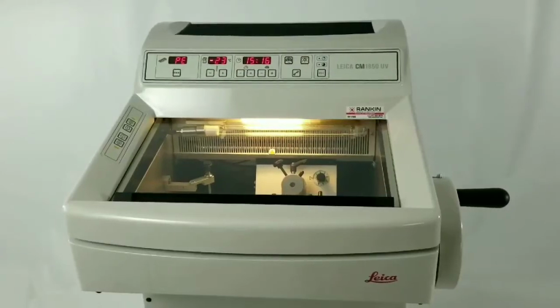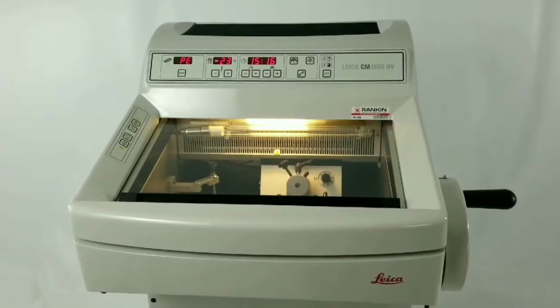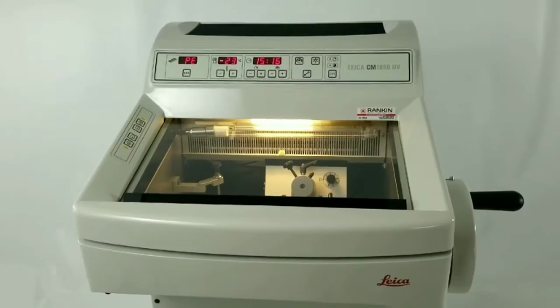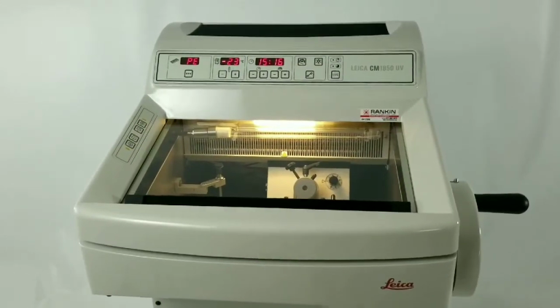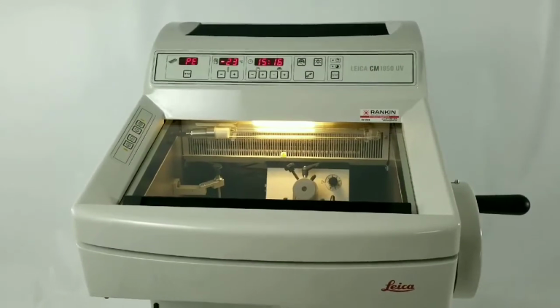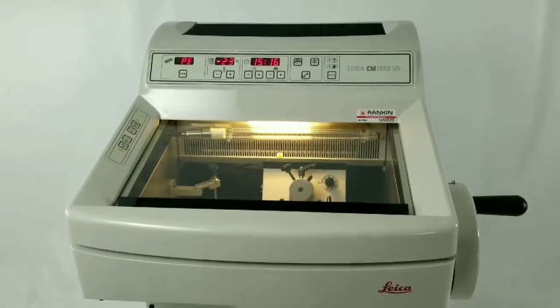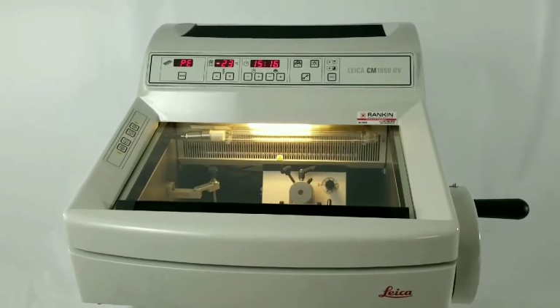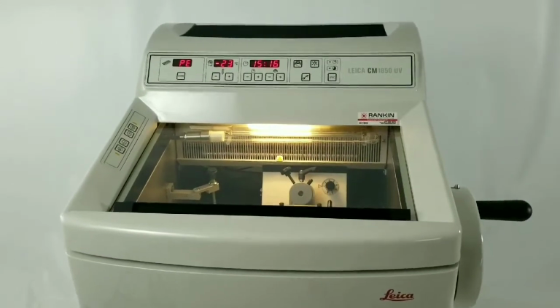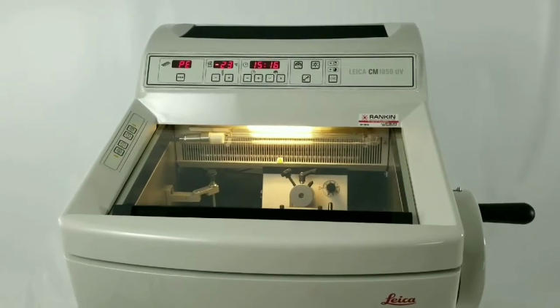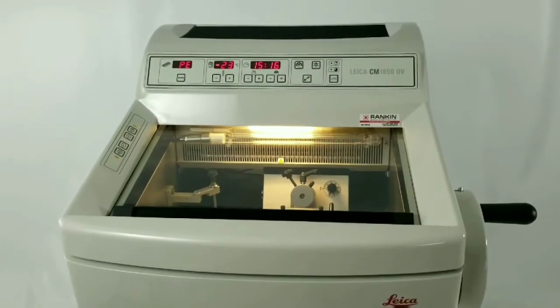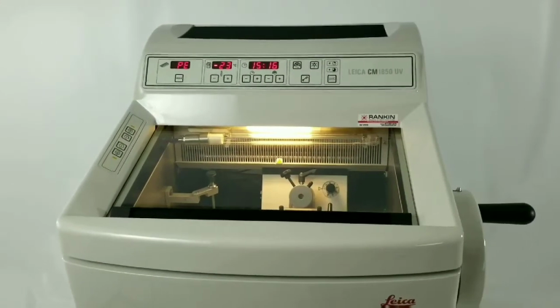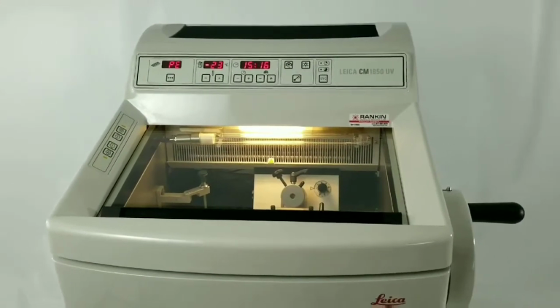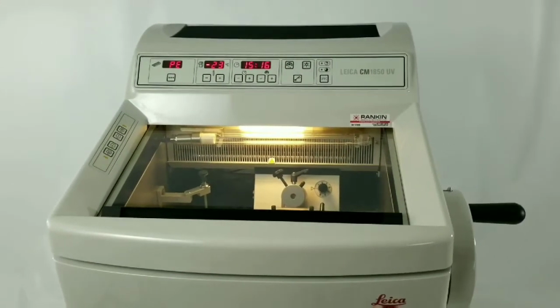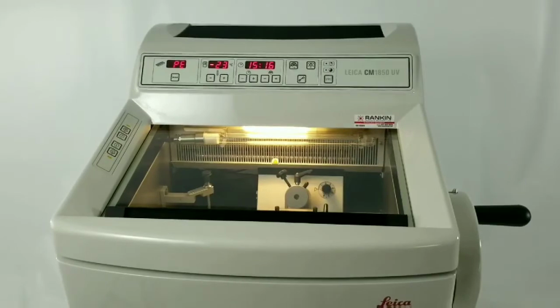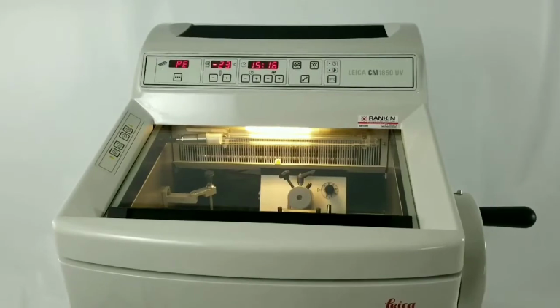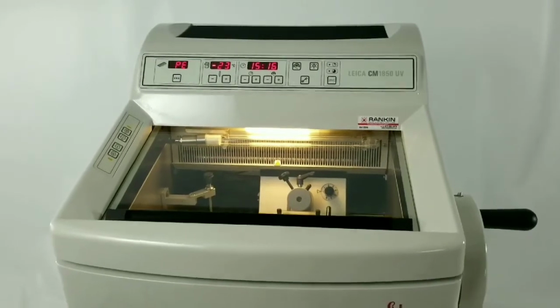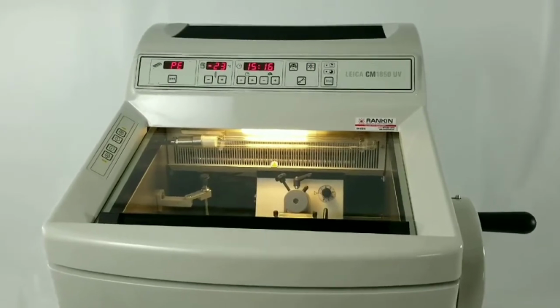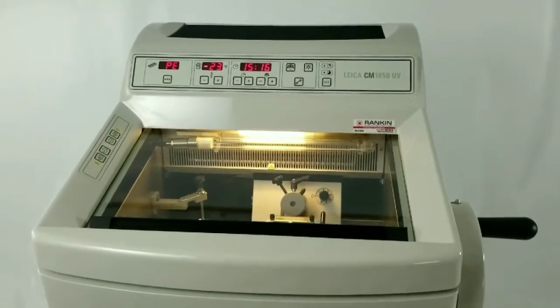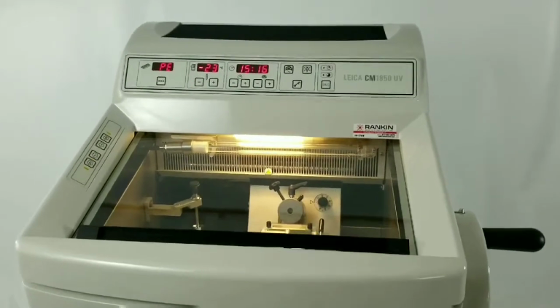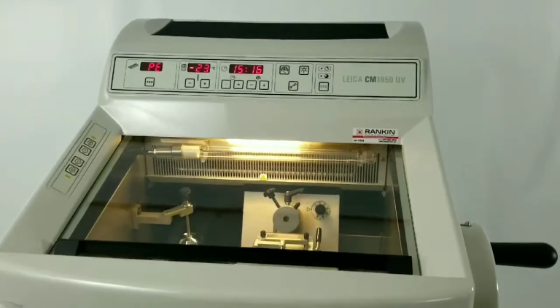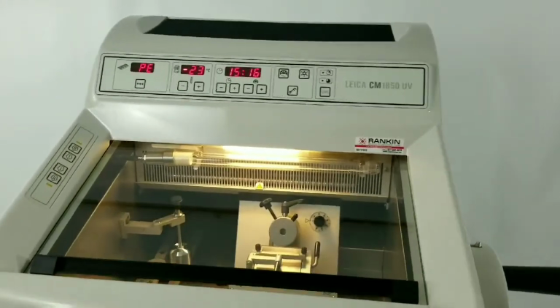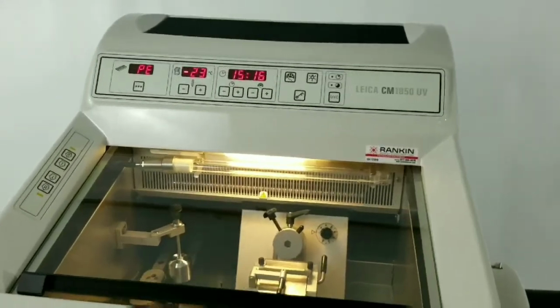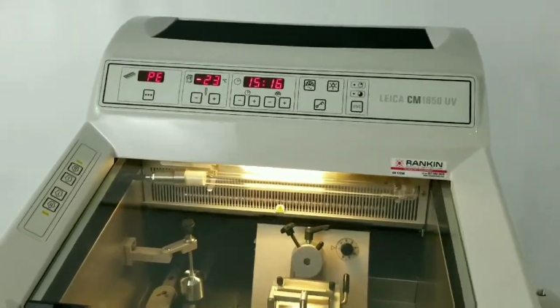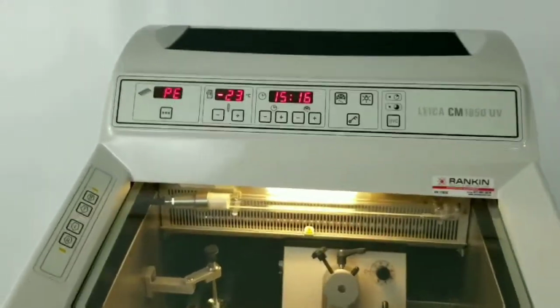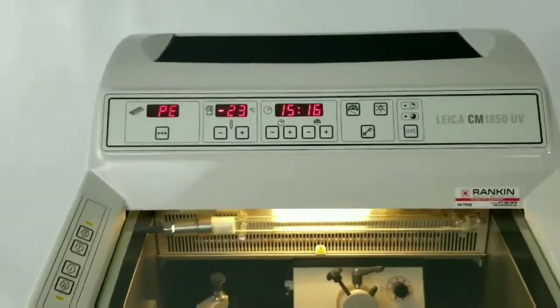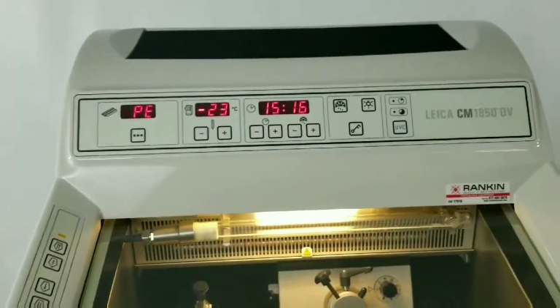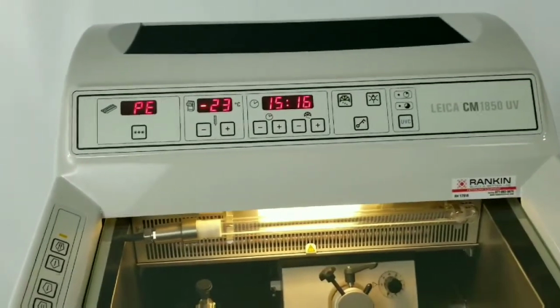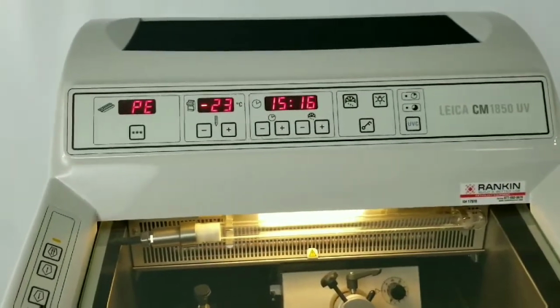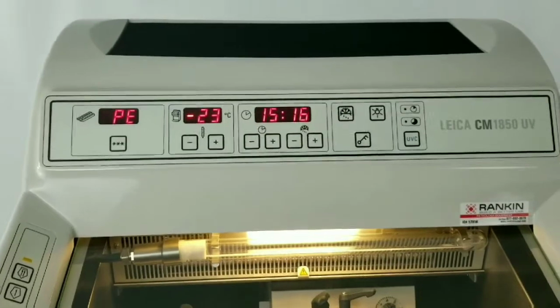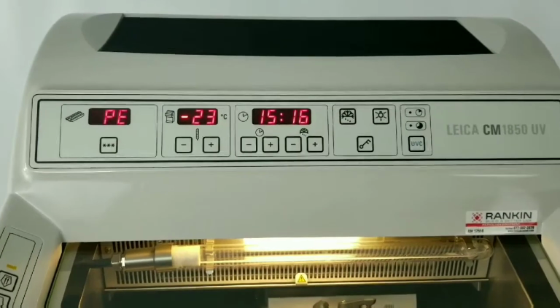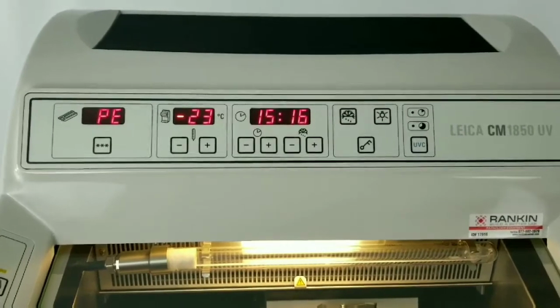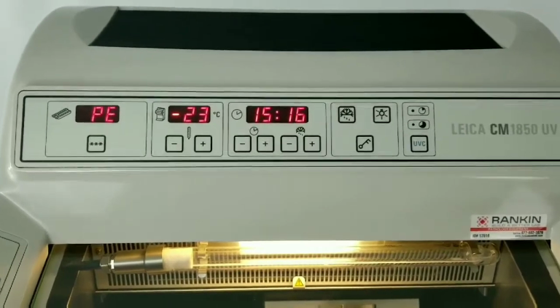I'm going to walk you through a brief description of the Leica CM1850 UV Cryostat, the display and the buttons, and also how to set your values.